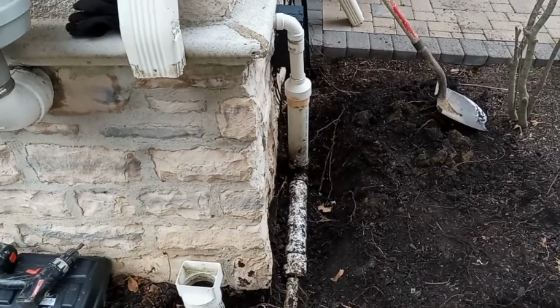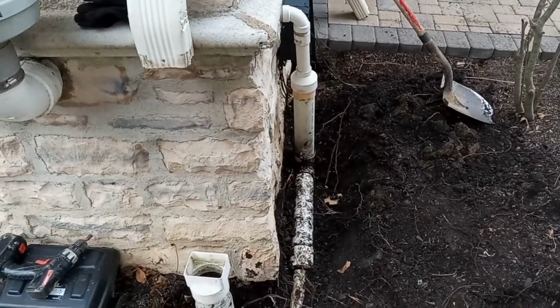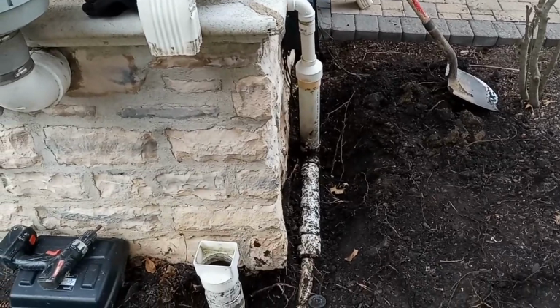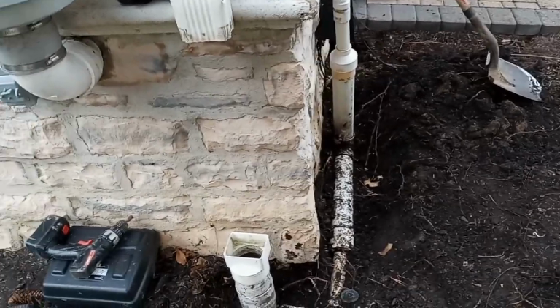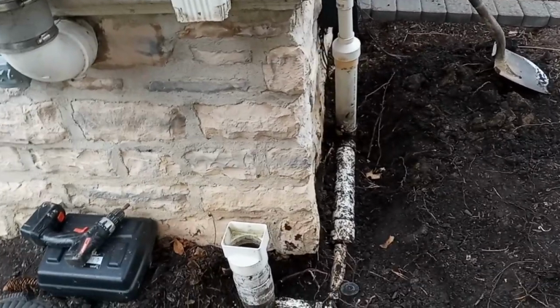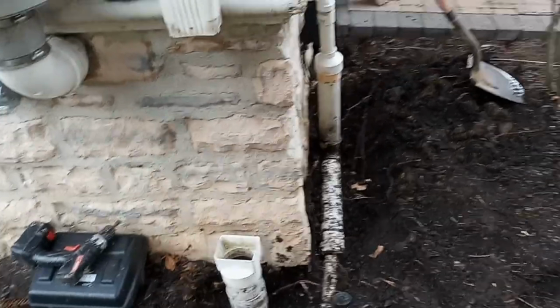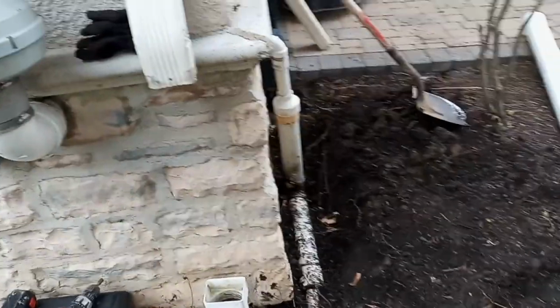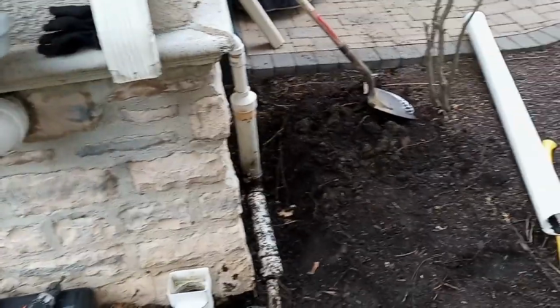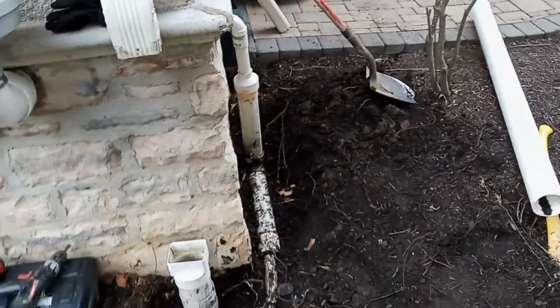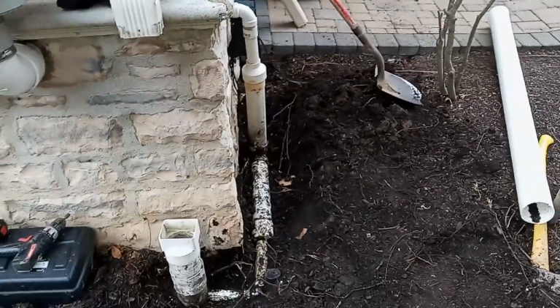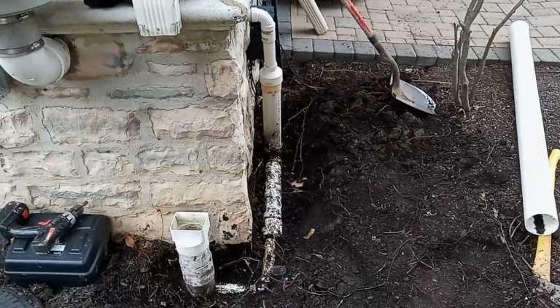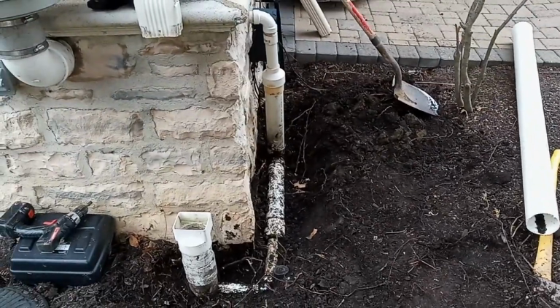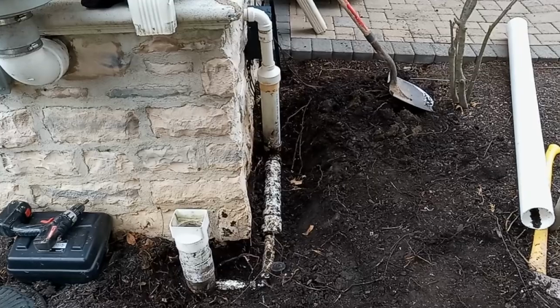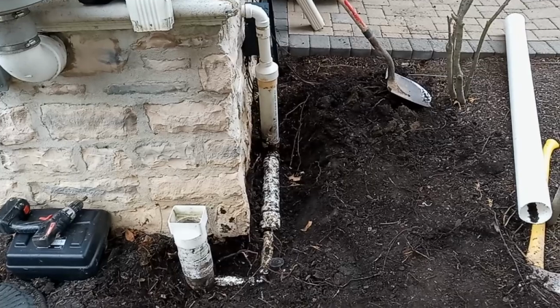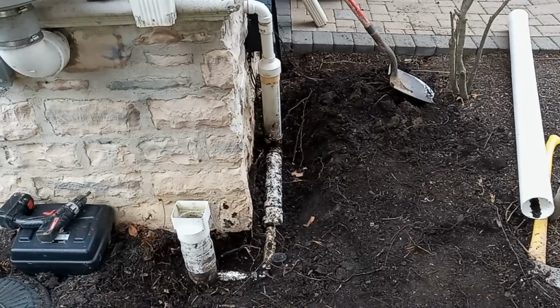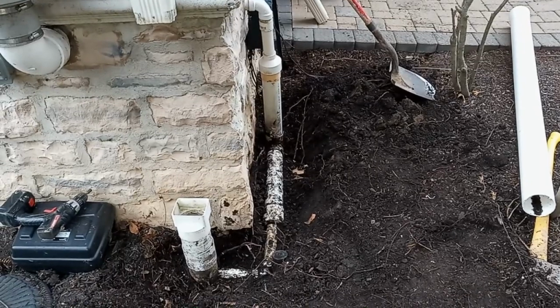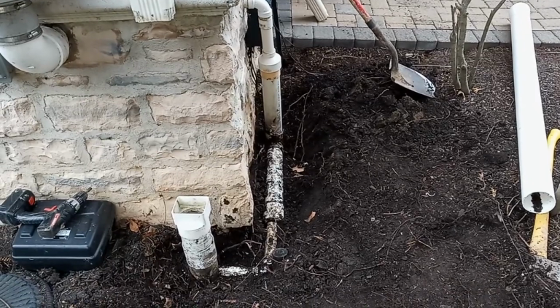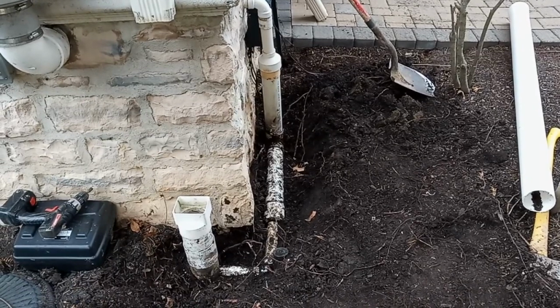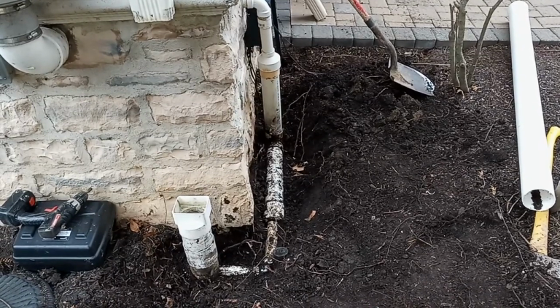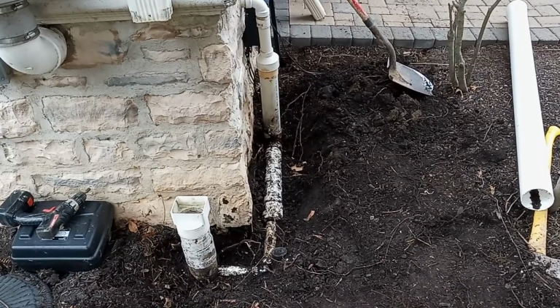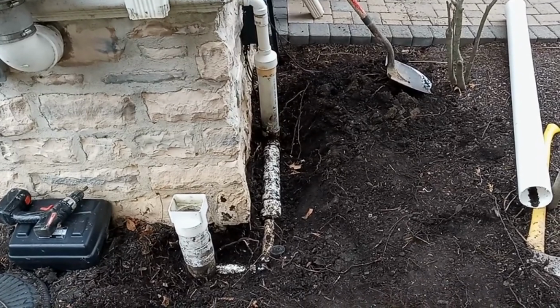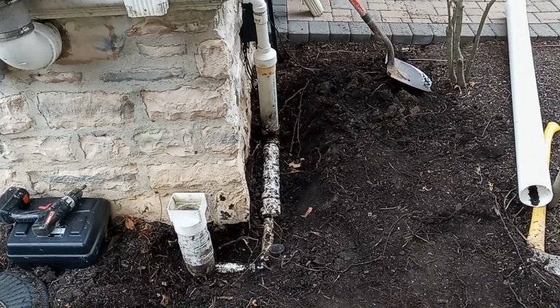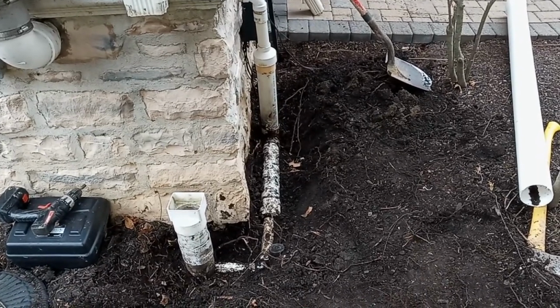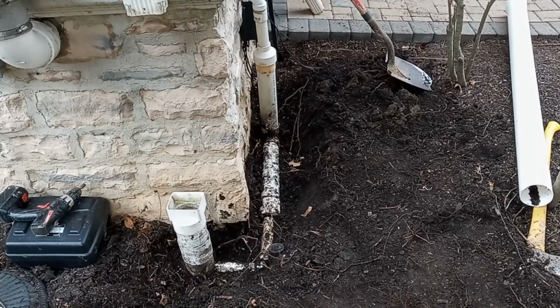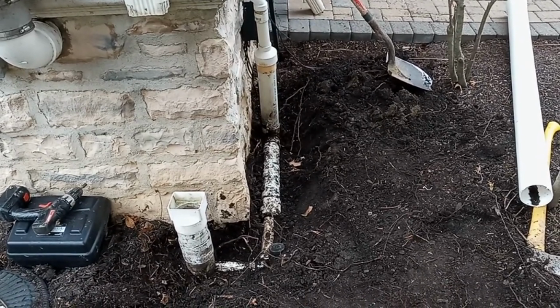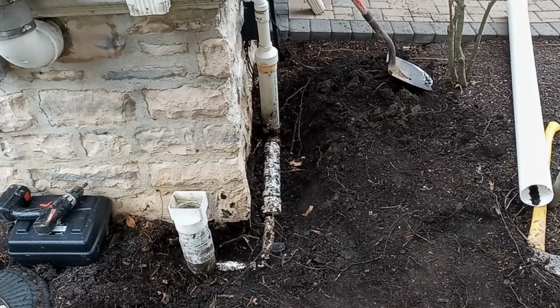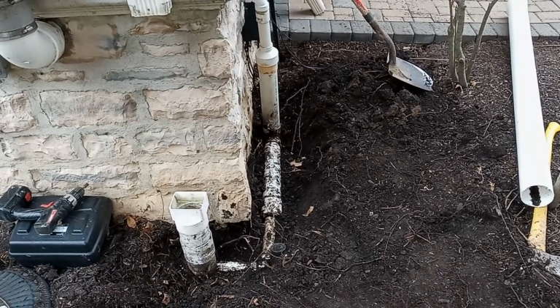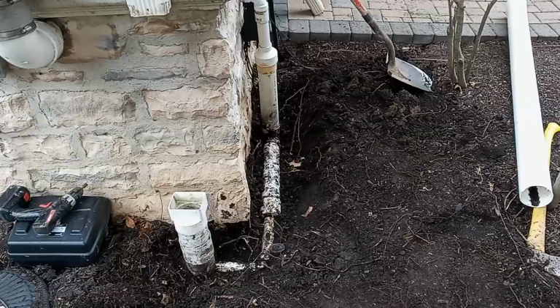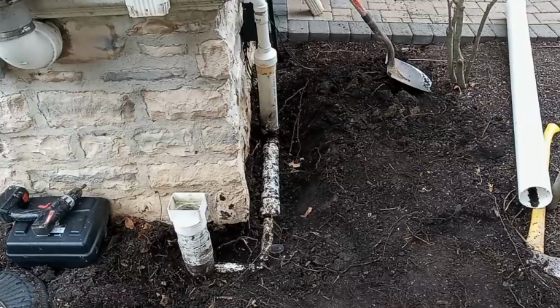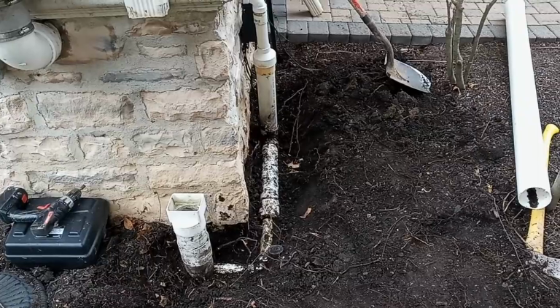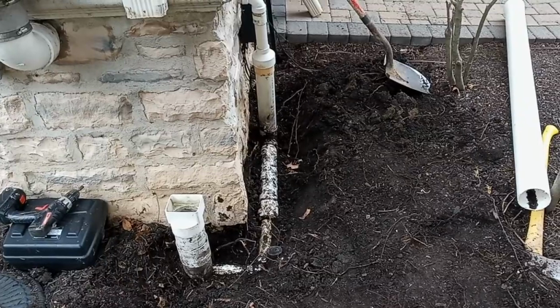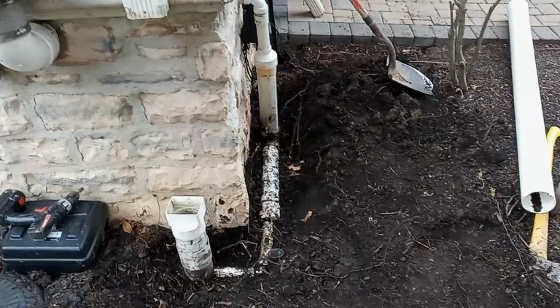This morning we're out in Powell, Ohio doing downspout to drain repairs, sump pump to drain repairs, and drain tile repairs in the yard.